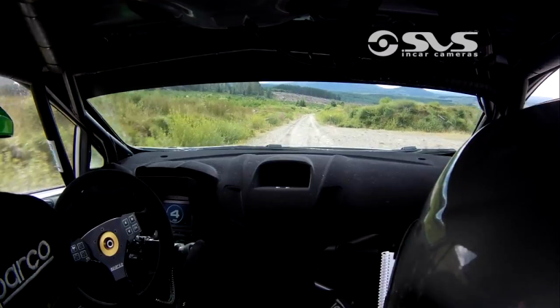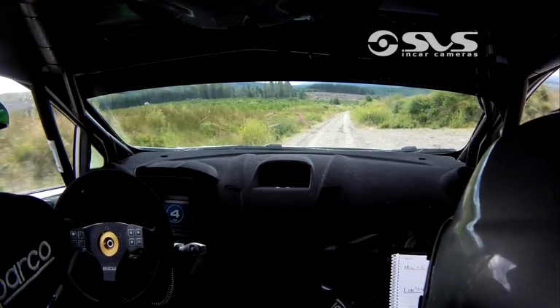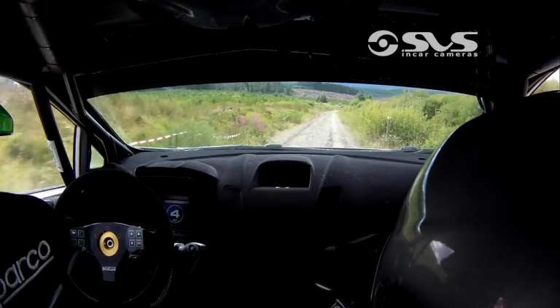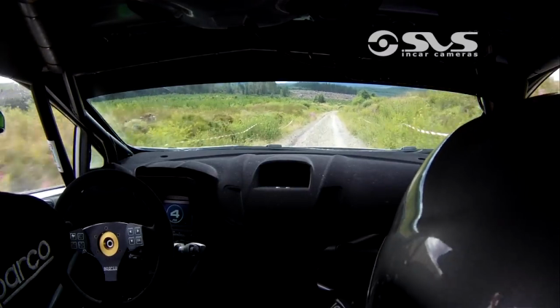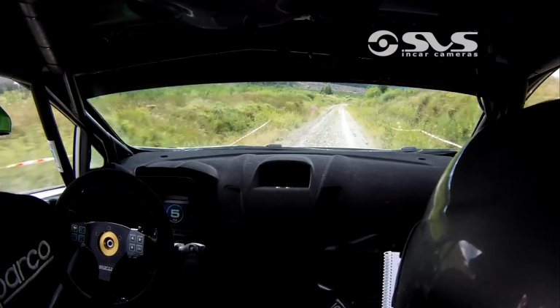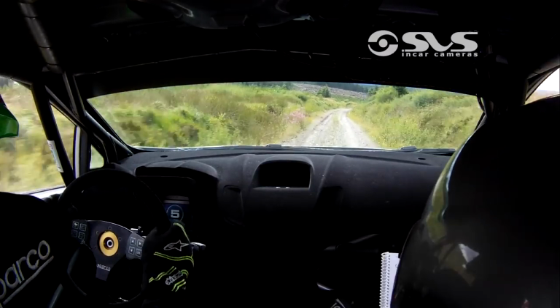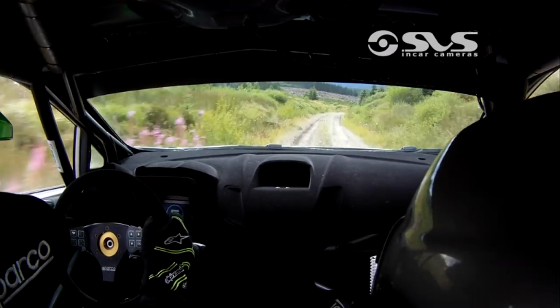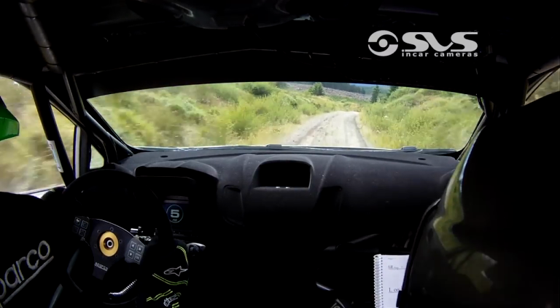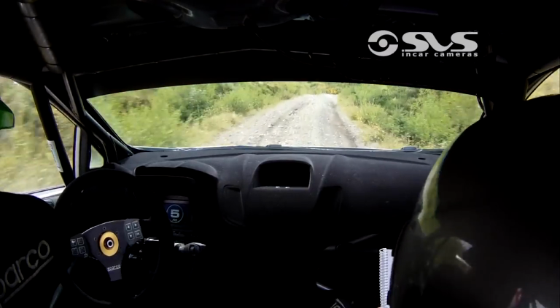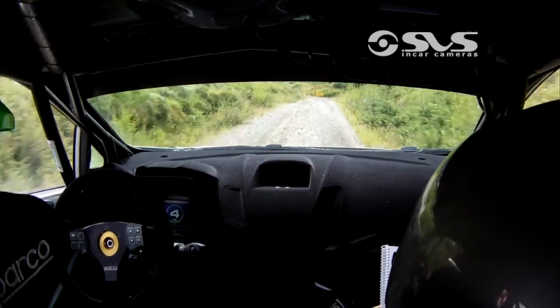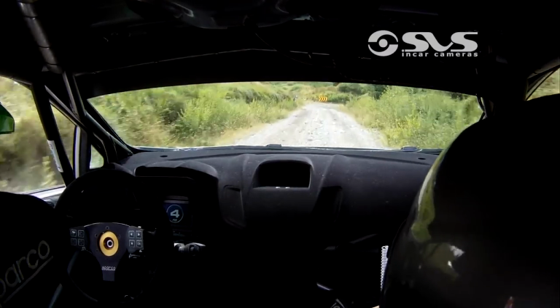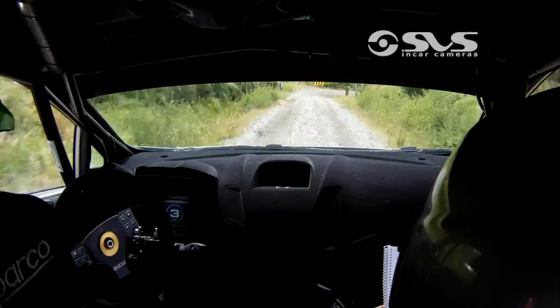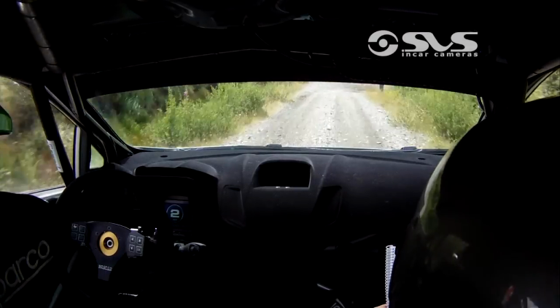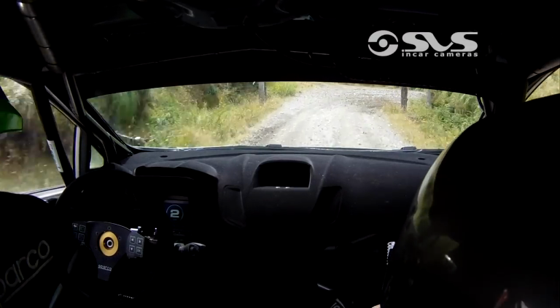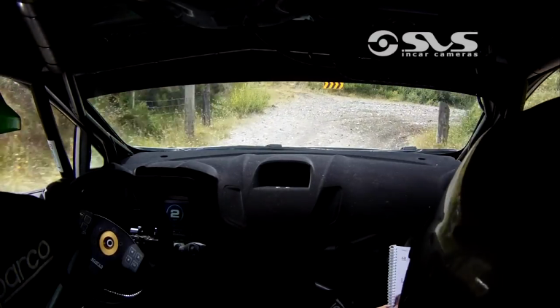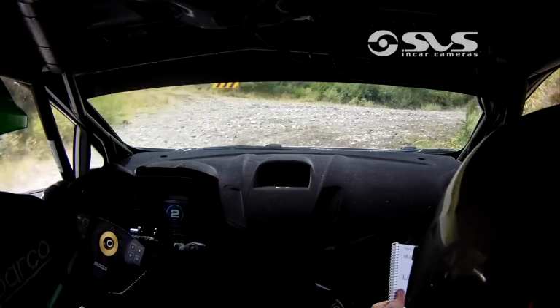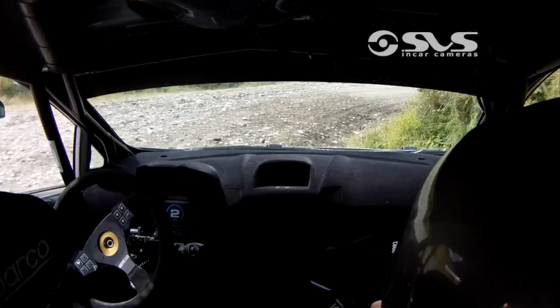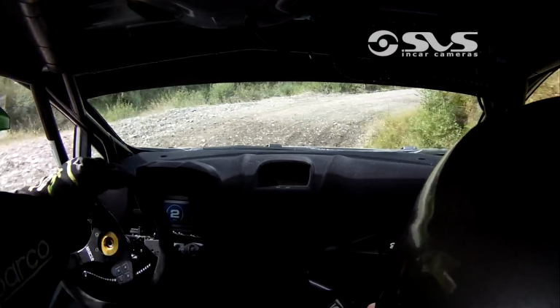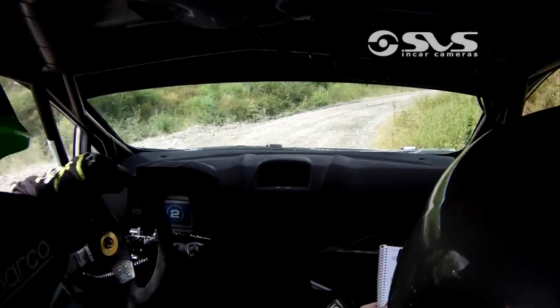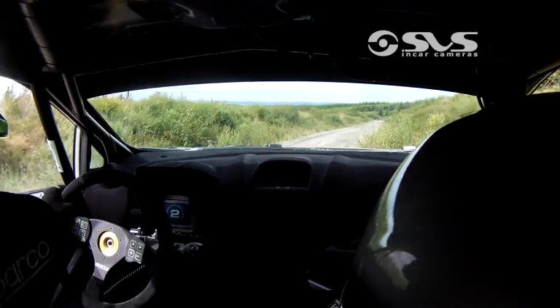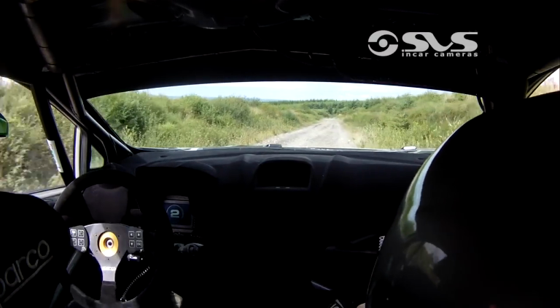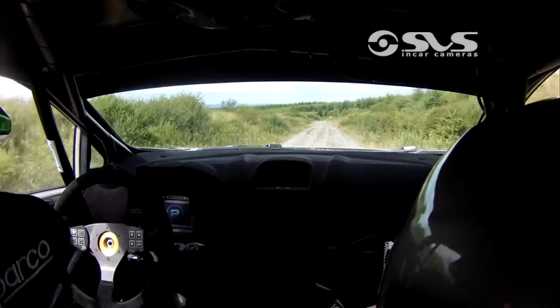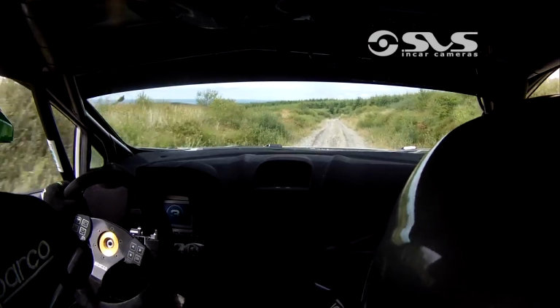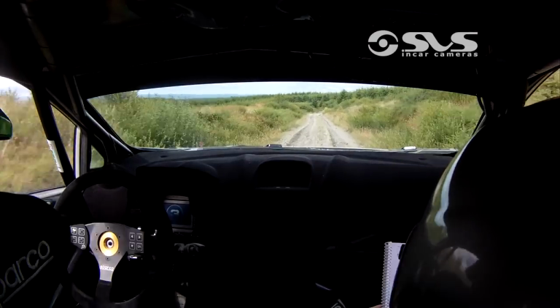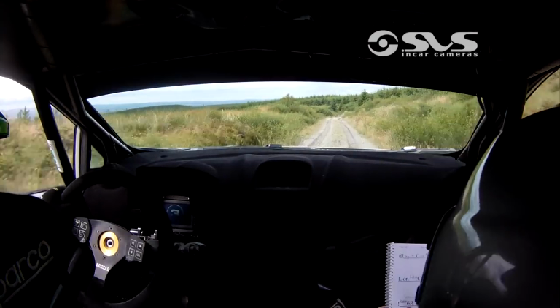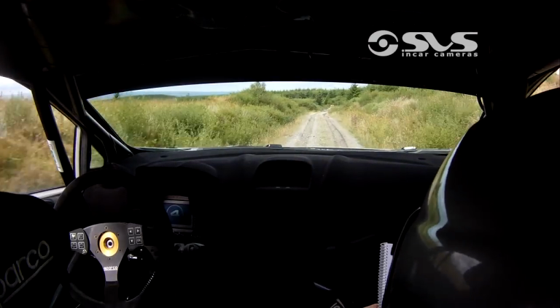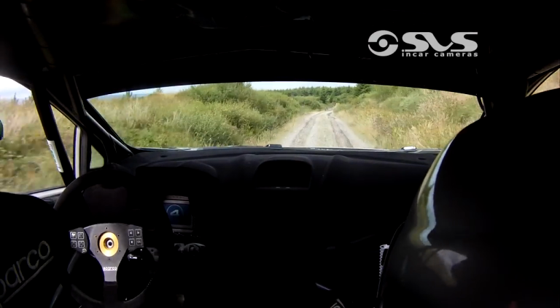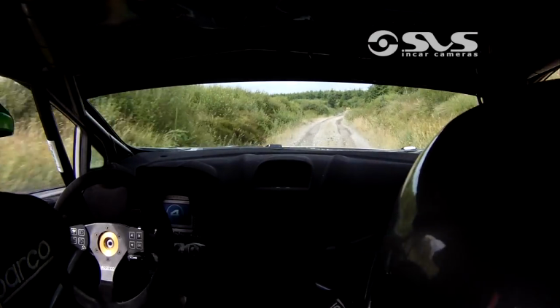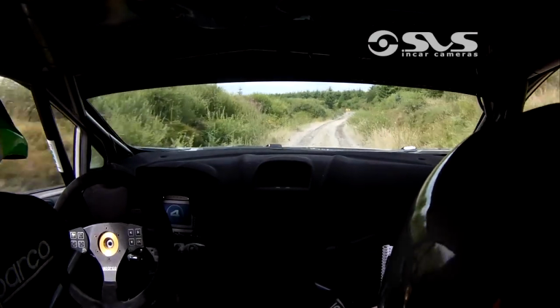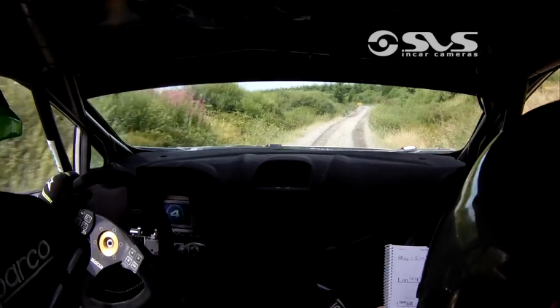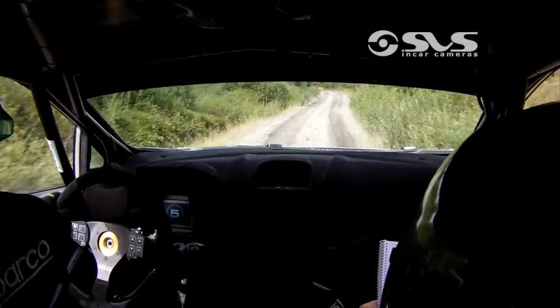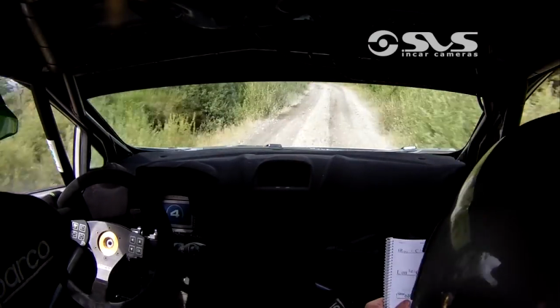6 right, 6 right breaking into crest, narrows. And square right at the post. 80, 6 right, only 60. Long, hairpin left down the hill — tiny and loose at the chevron there. Hairpin left, tidy.